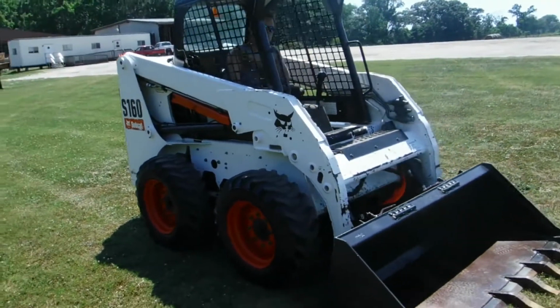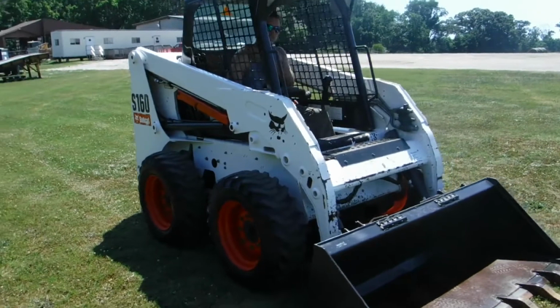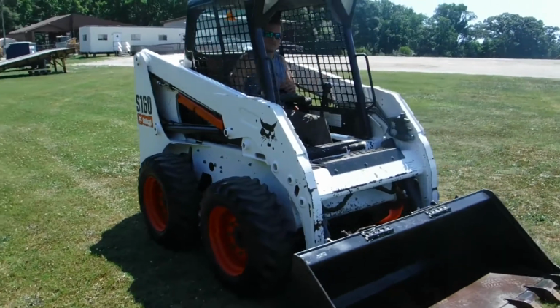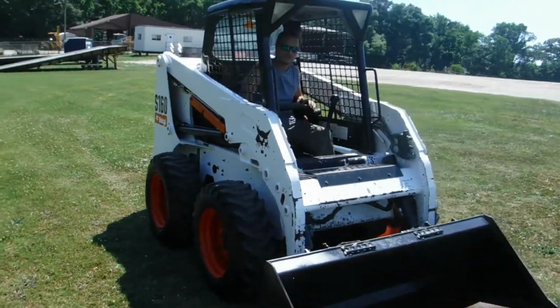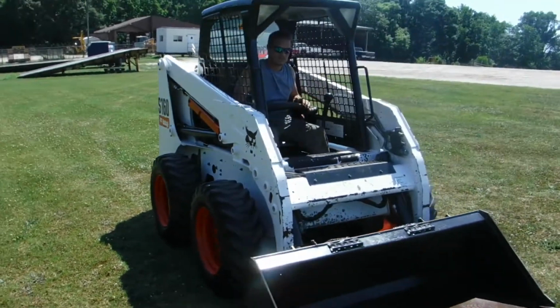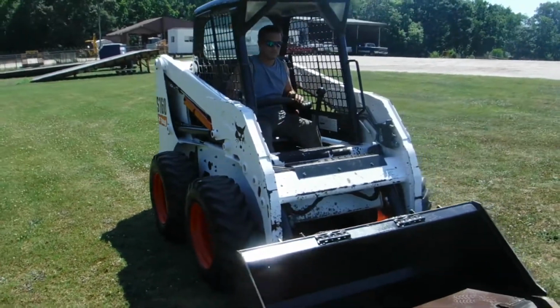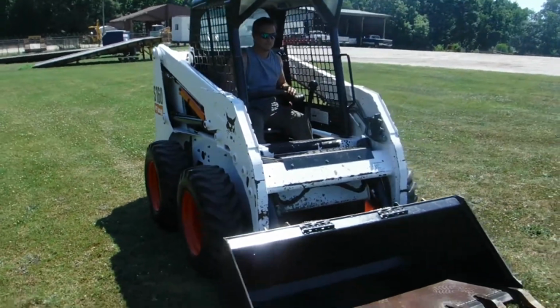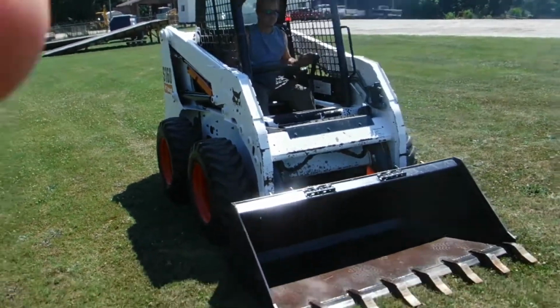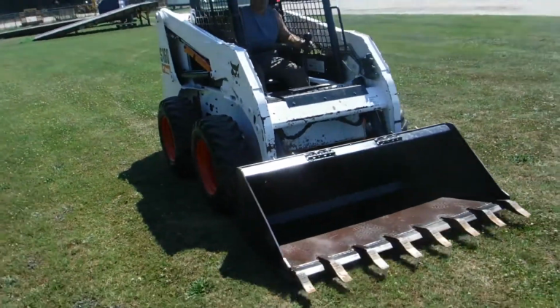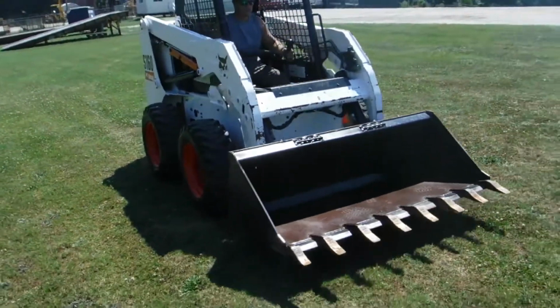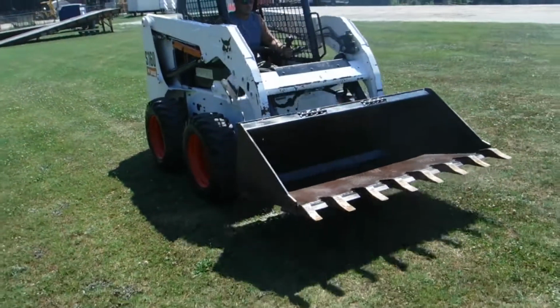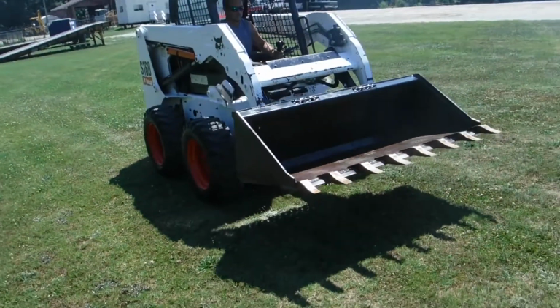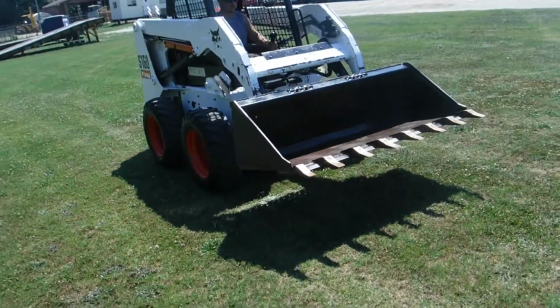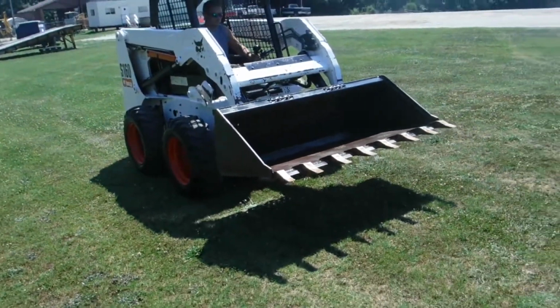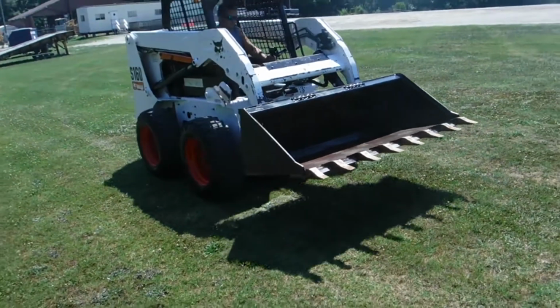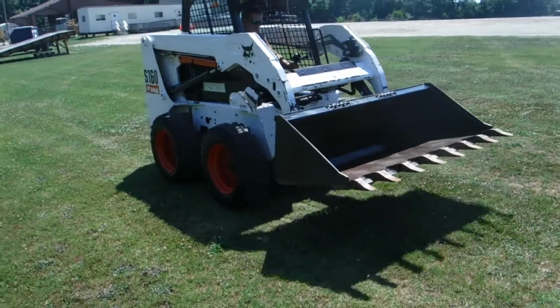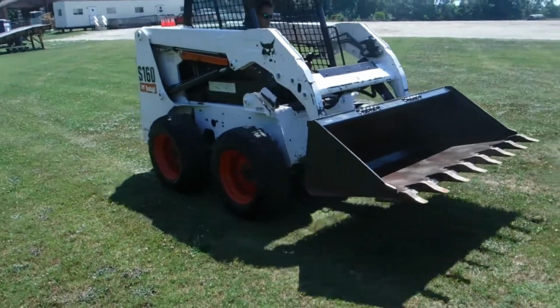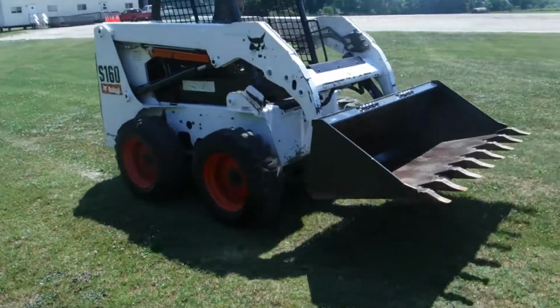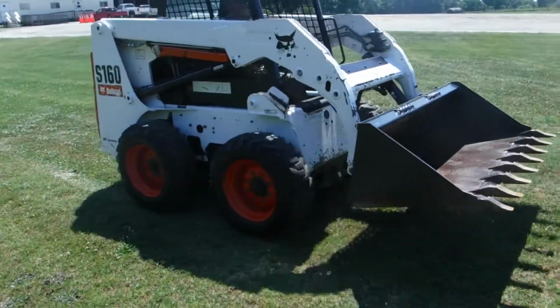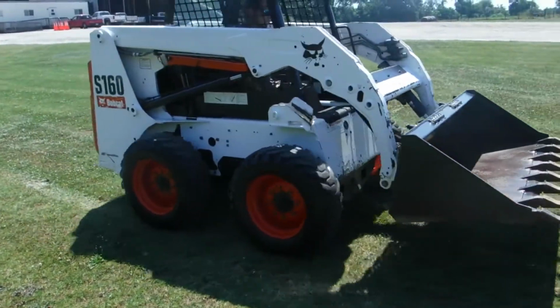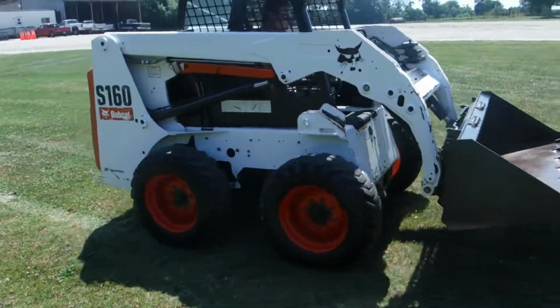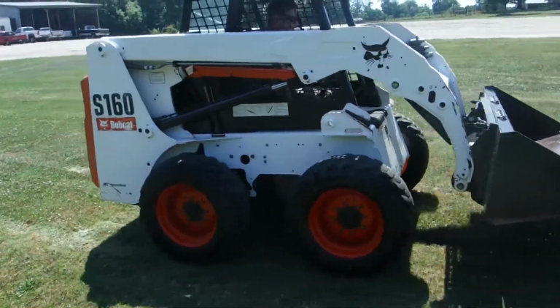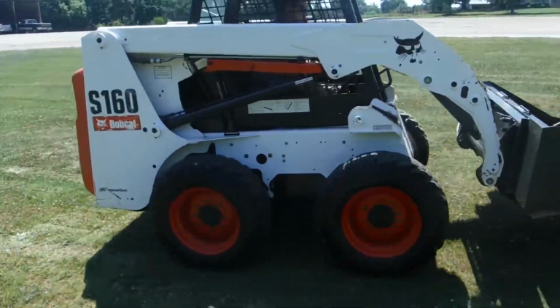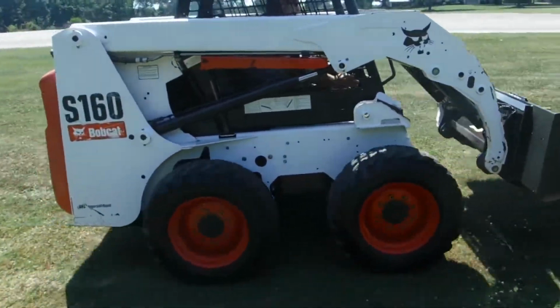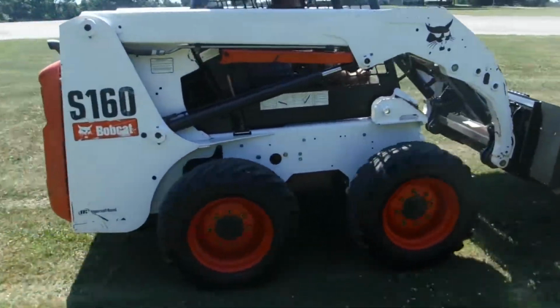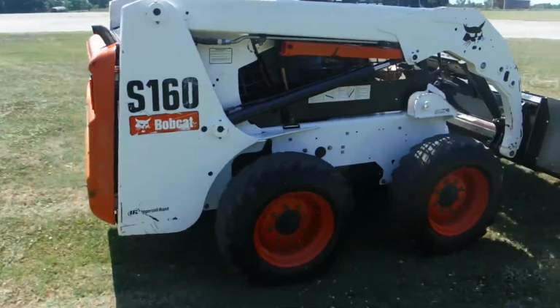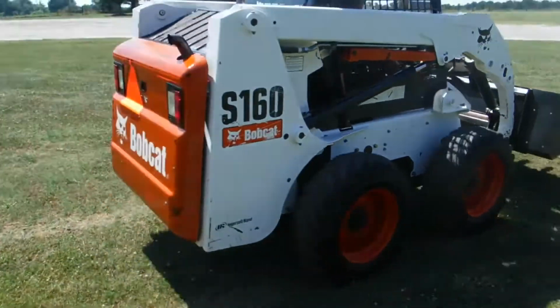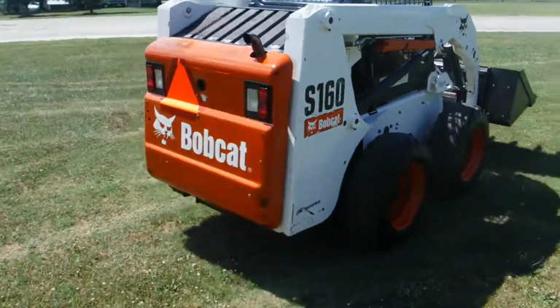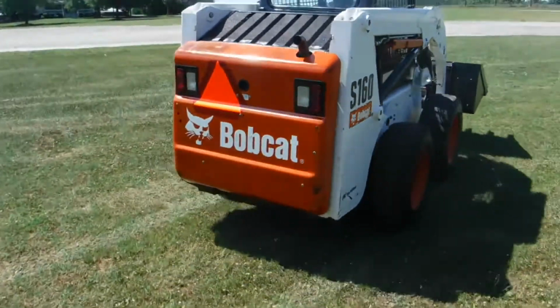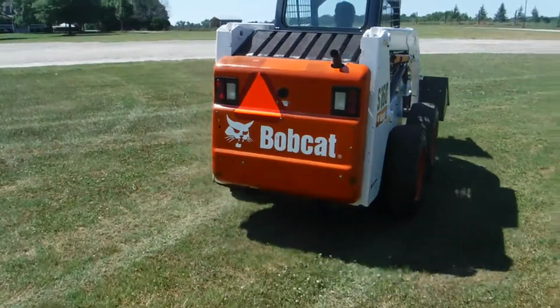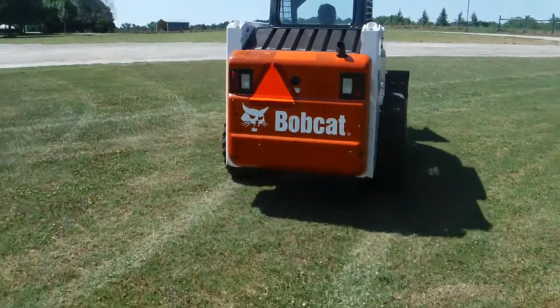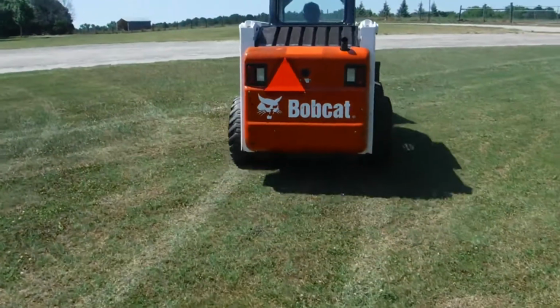We're just going to do a little quick video here, show you what she'll do. Pre-DEF, pre-emission — Routing and Sons is famous for bringing you this equipment.